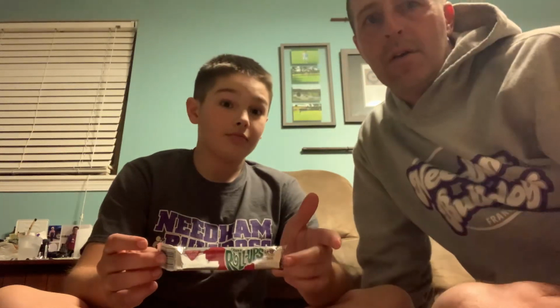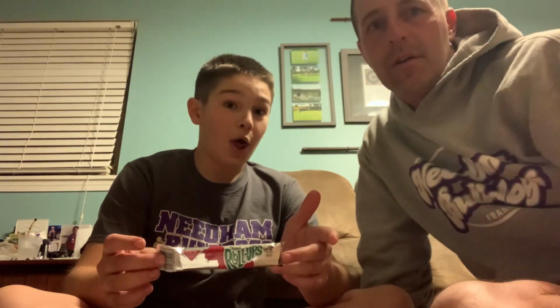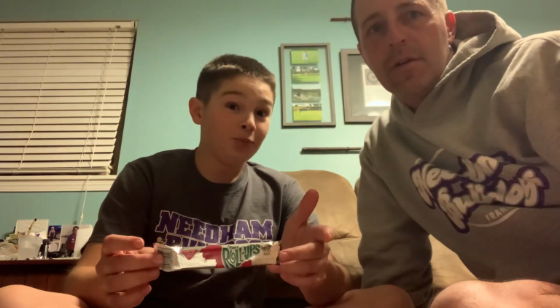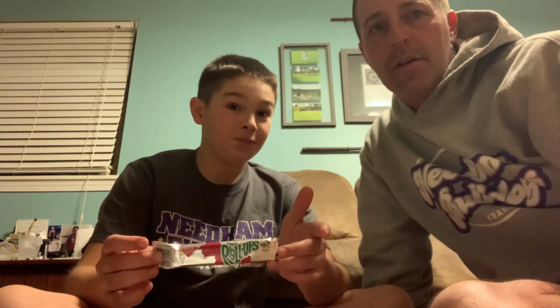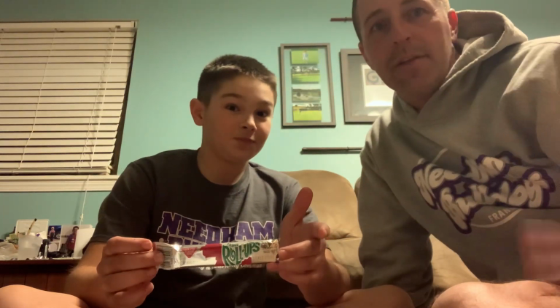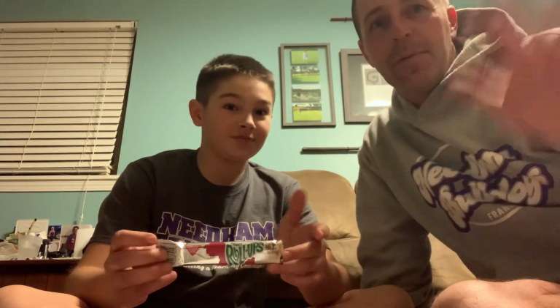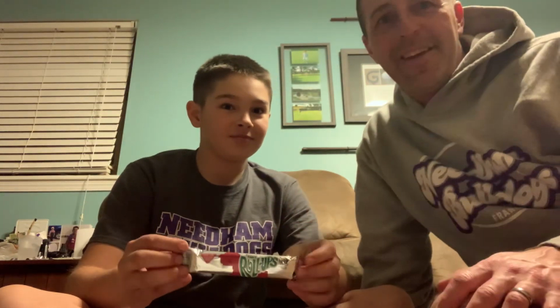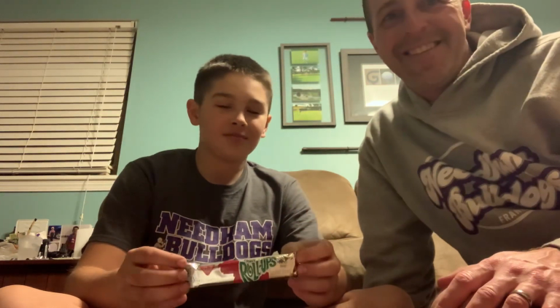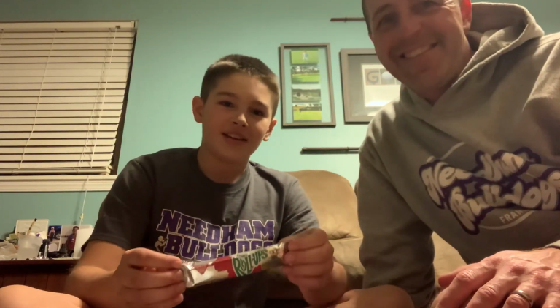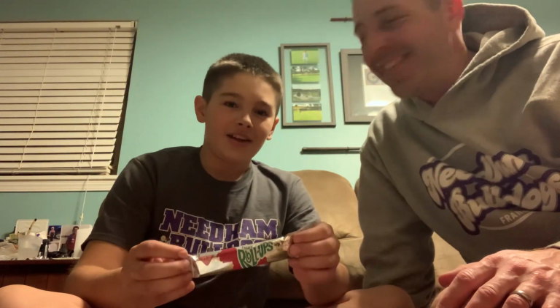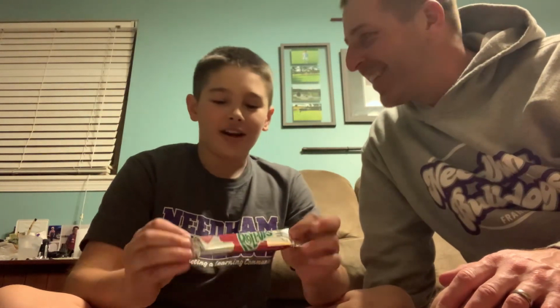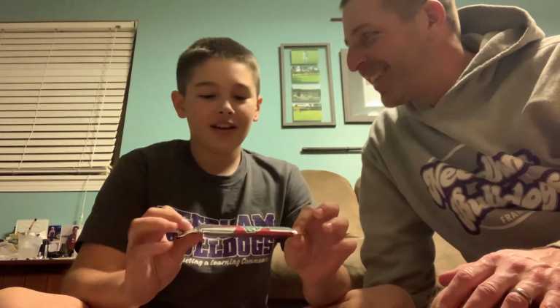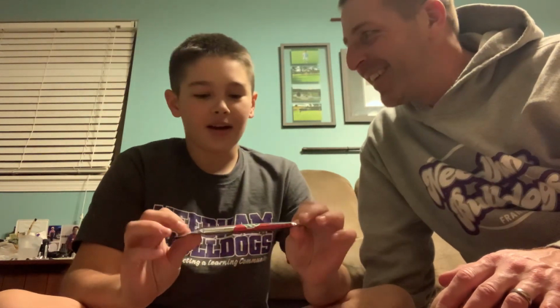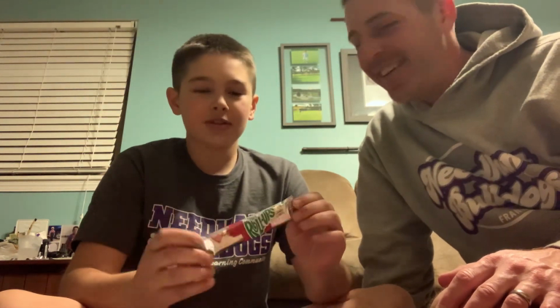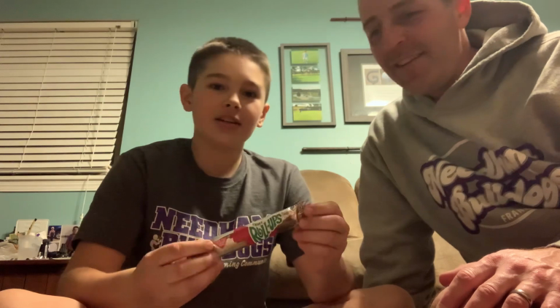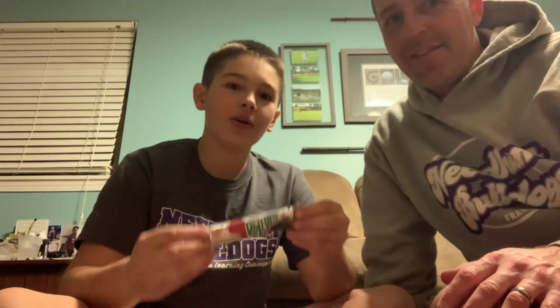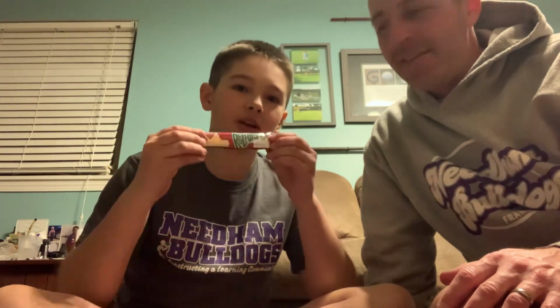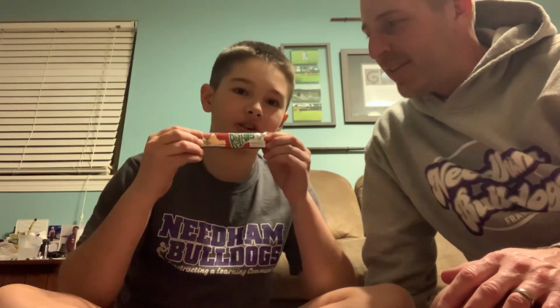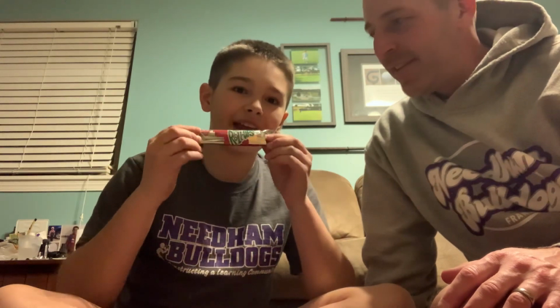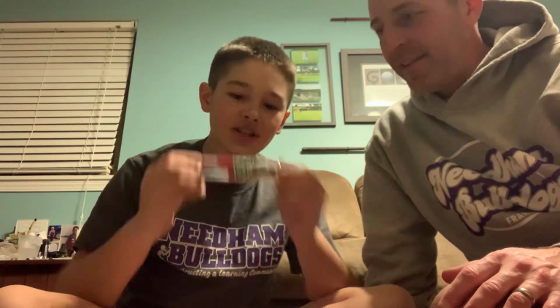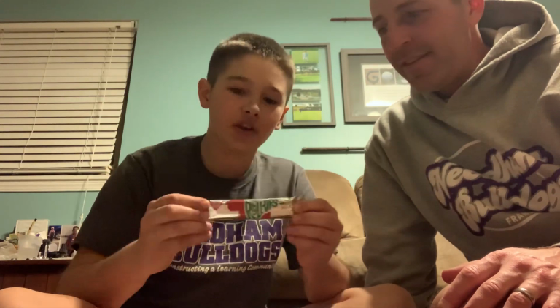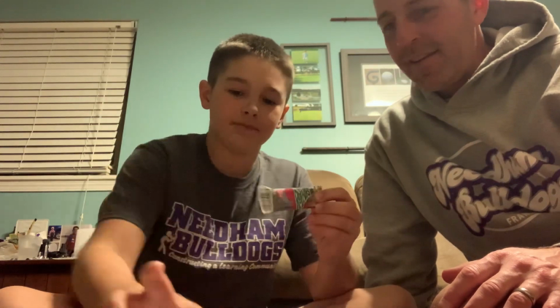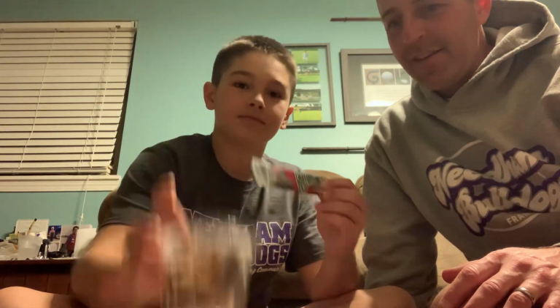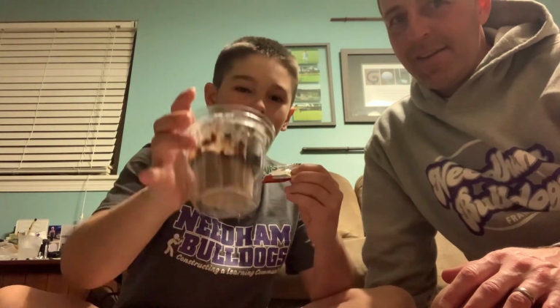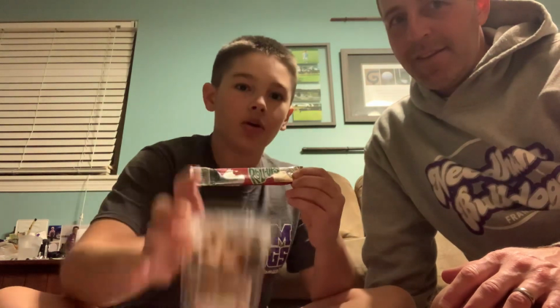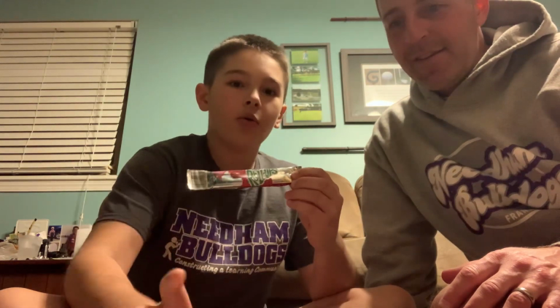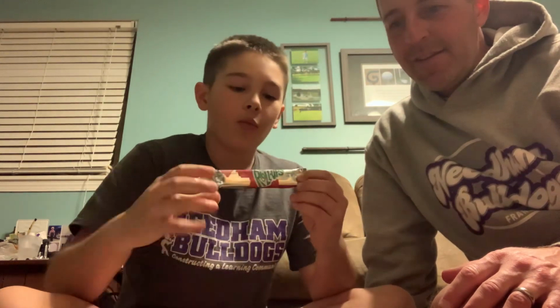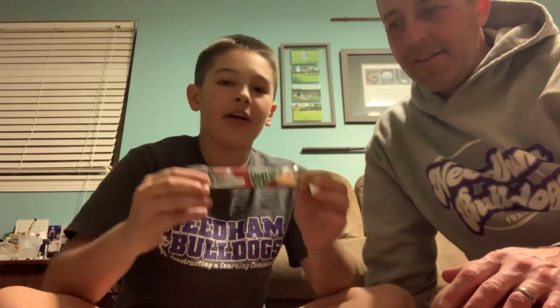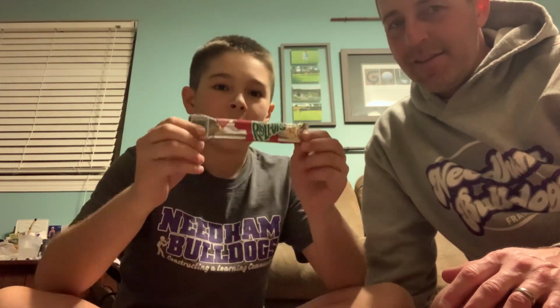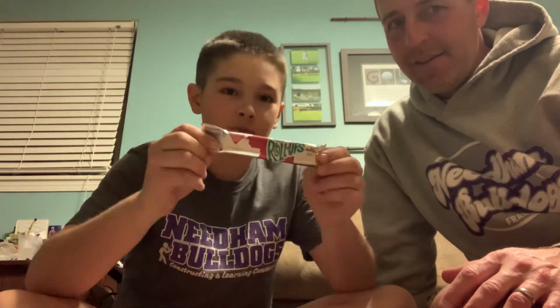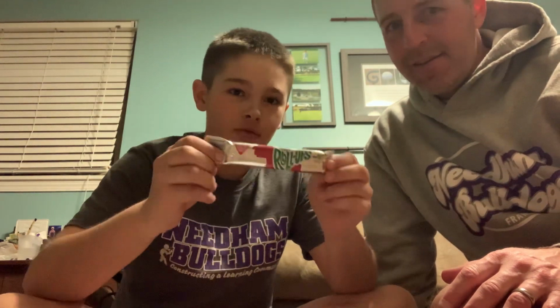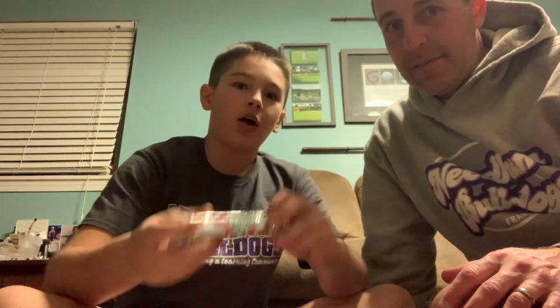Hello. Hey, it's Mr. Perley and Rylan. So today we are going to be trying the ice cream with fruit roll-up.